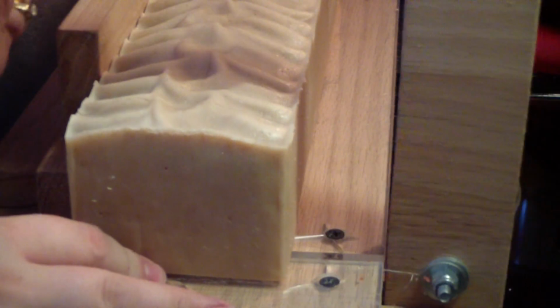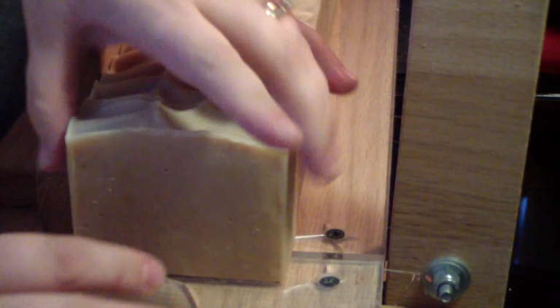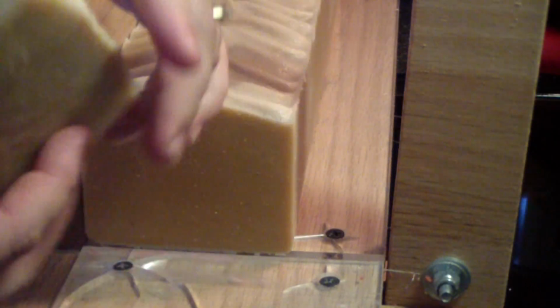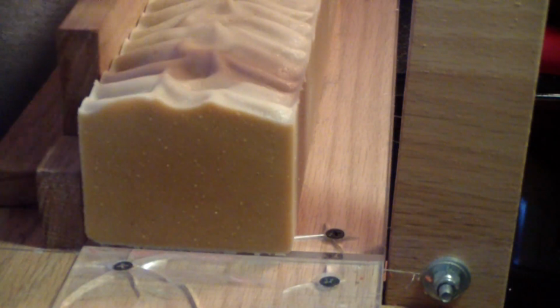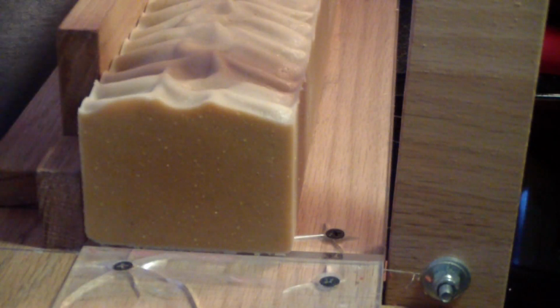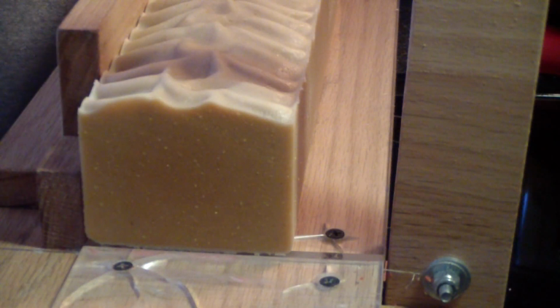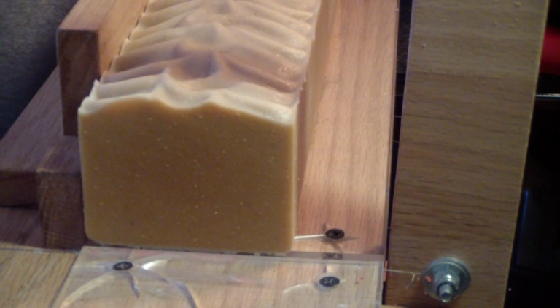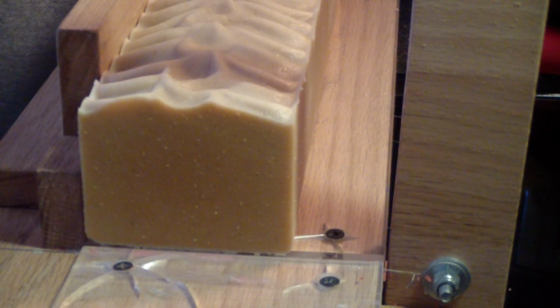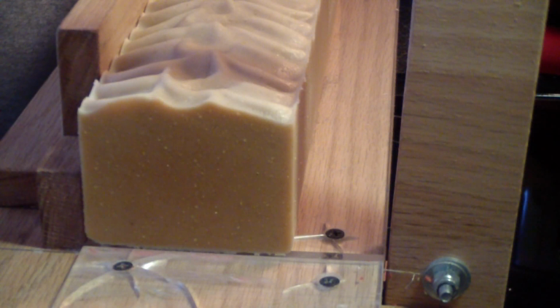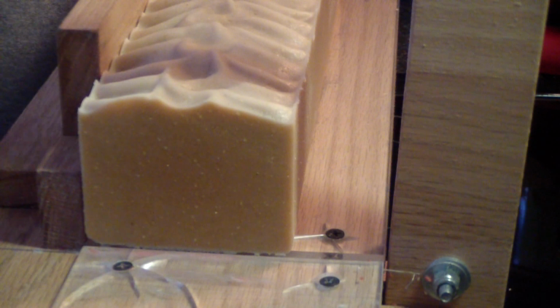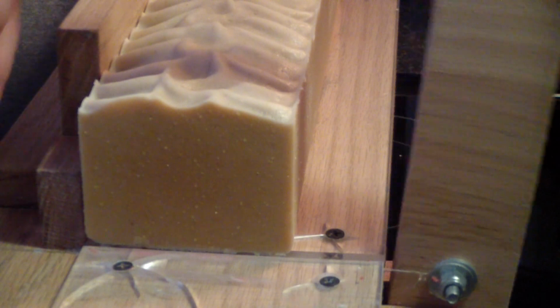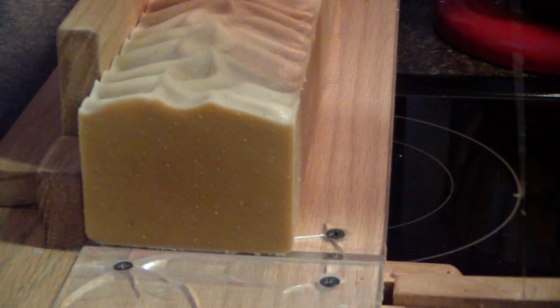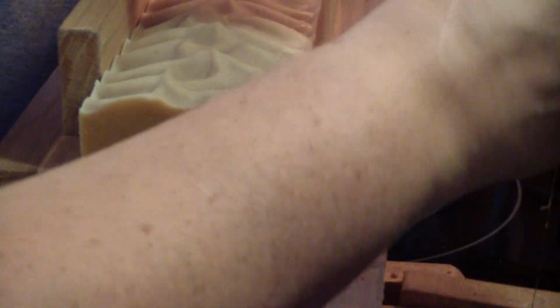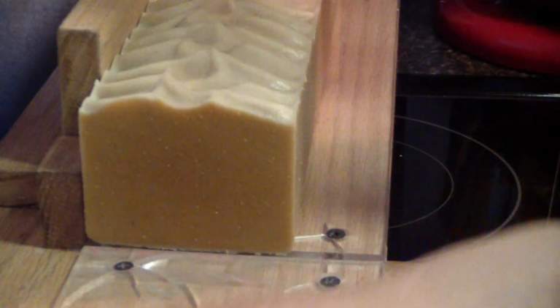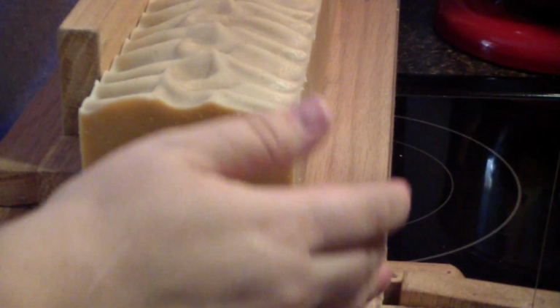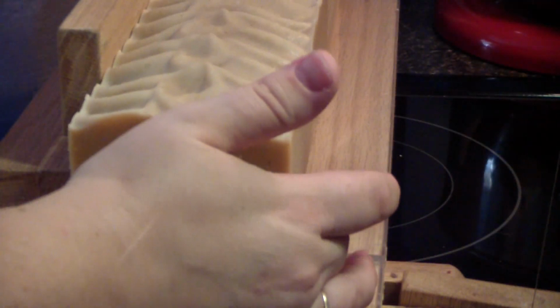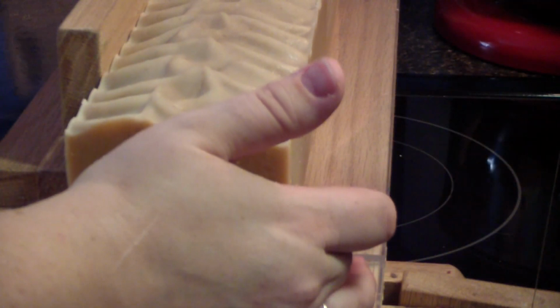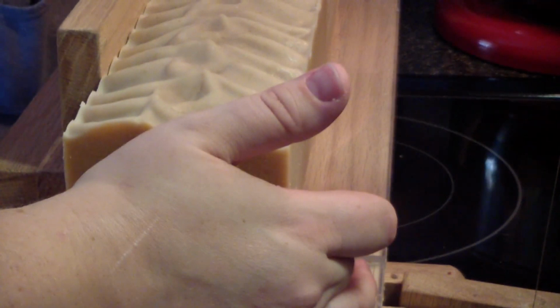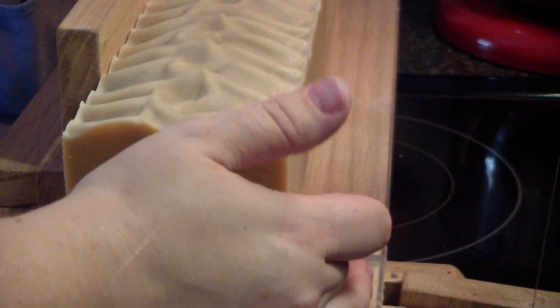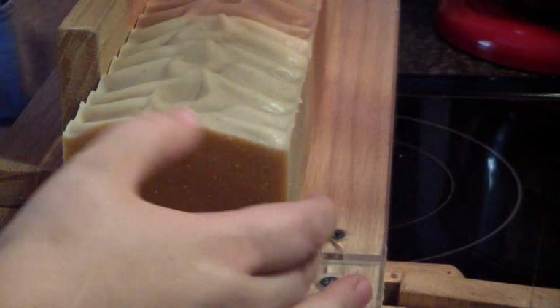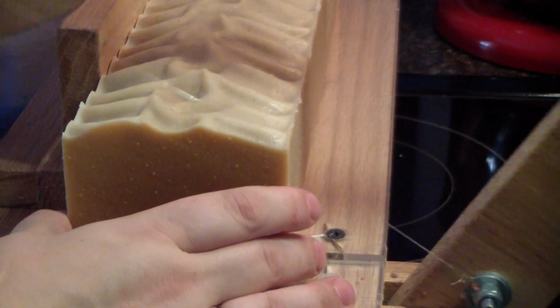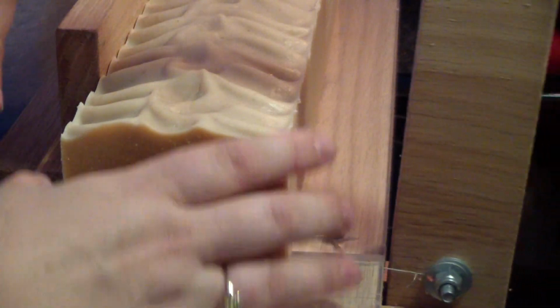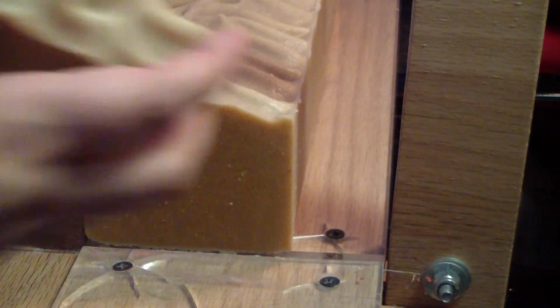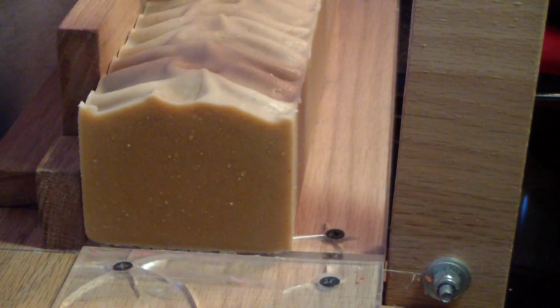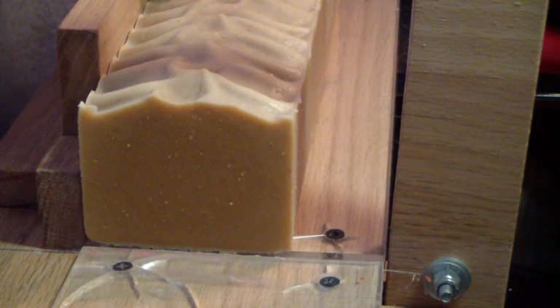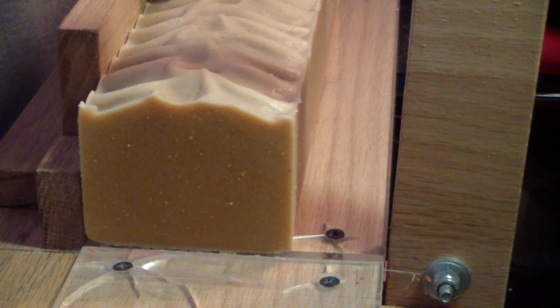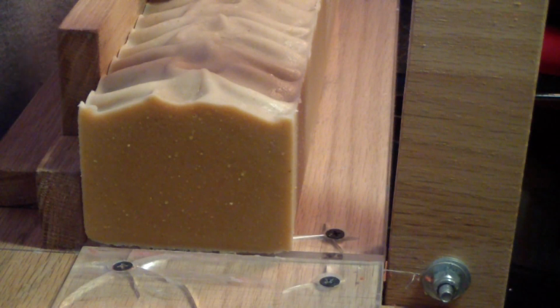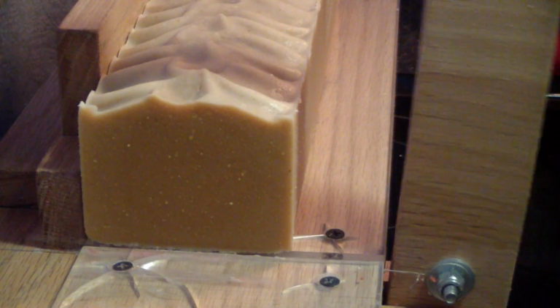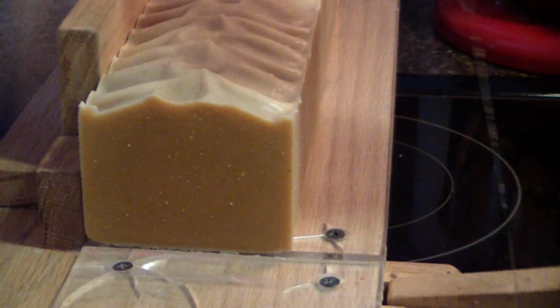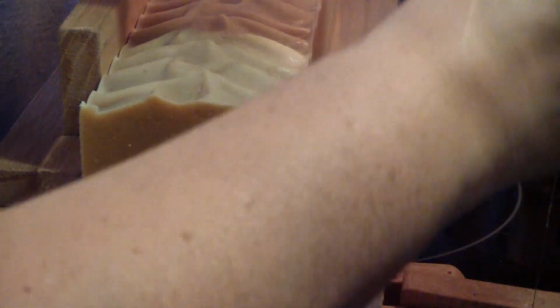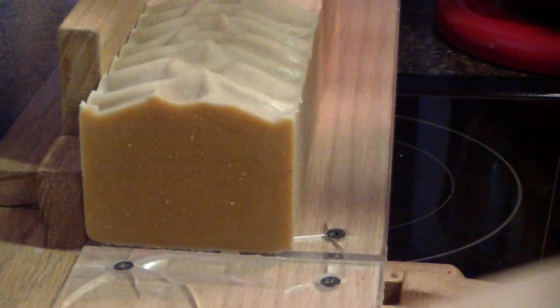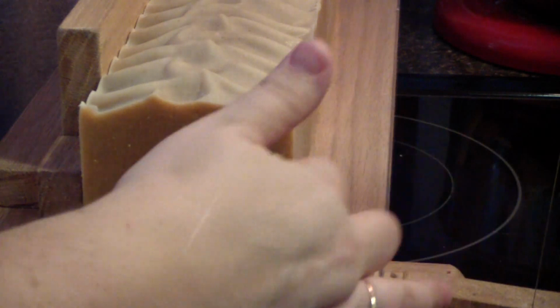She wanted them all textured — she said that's her signature. I said okay, and I textured them all.